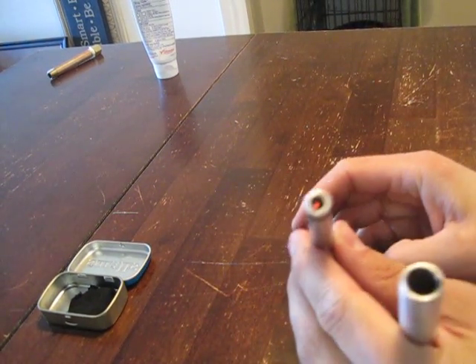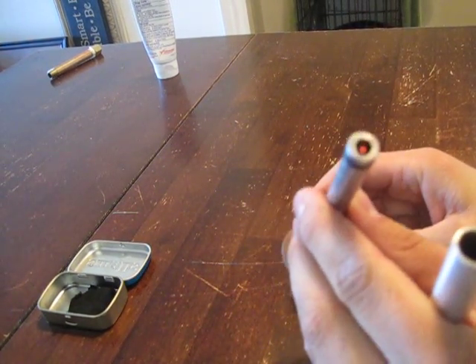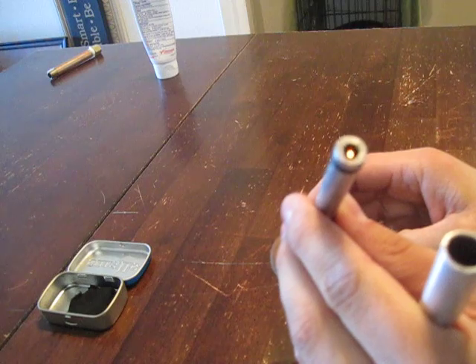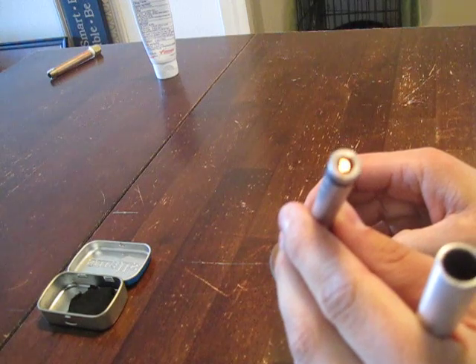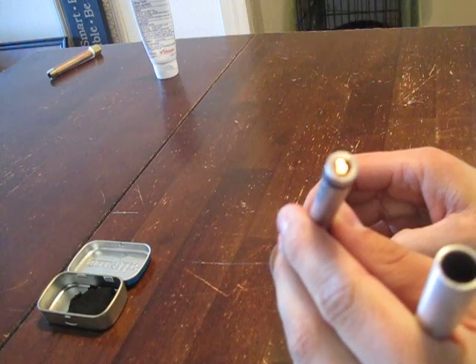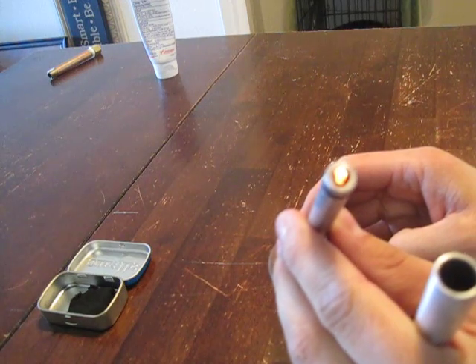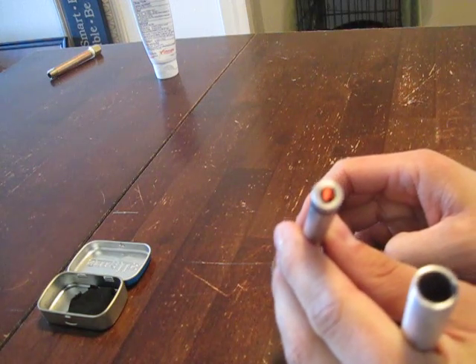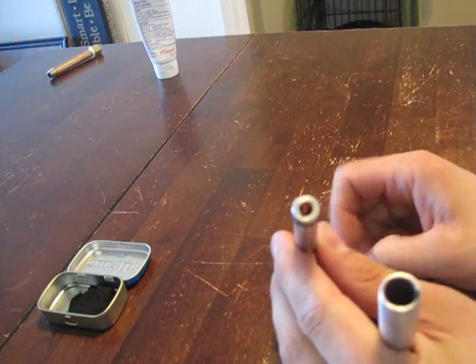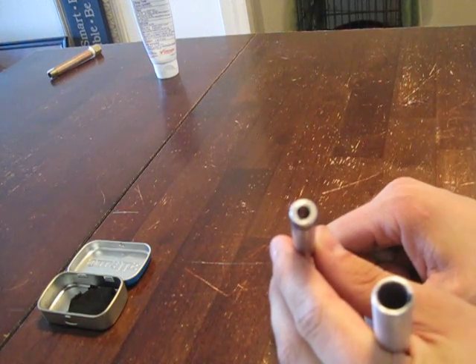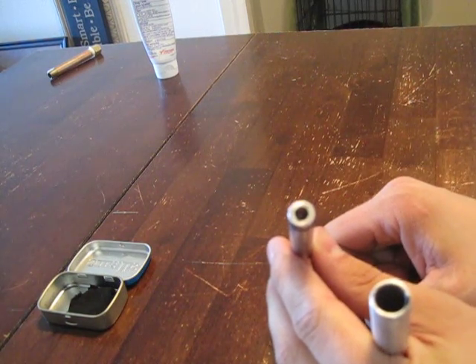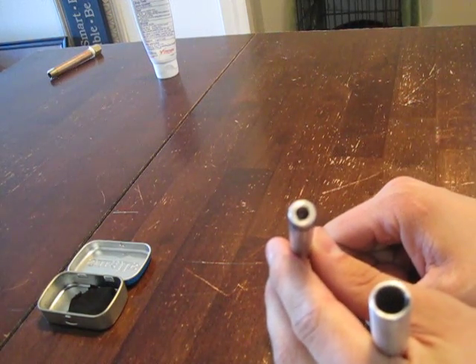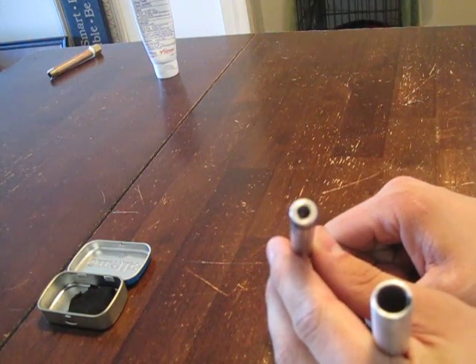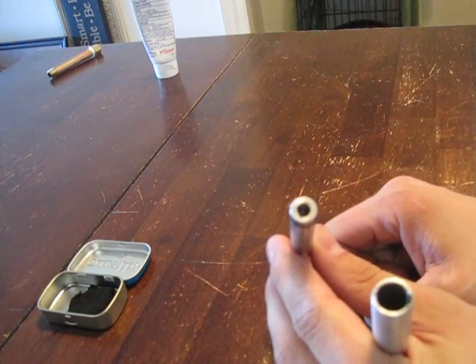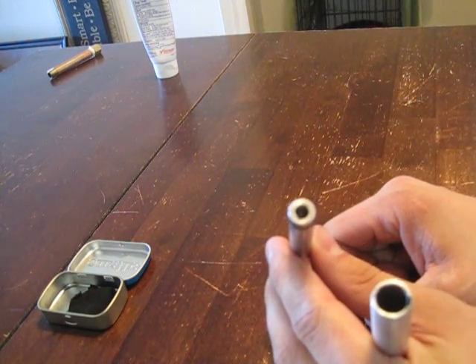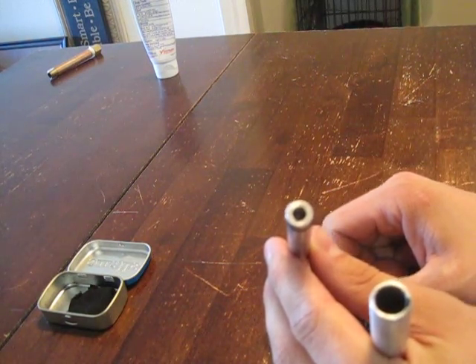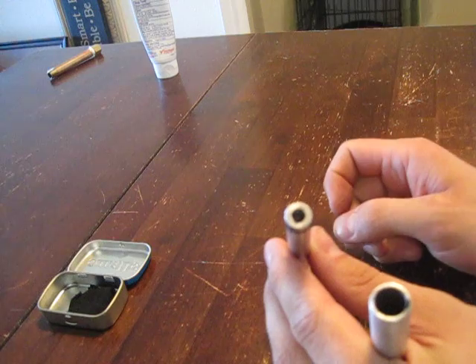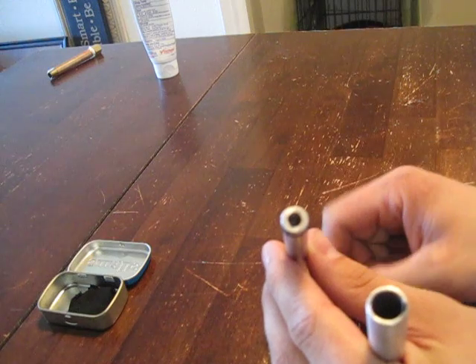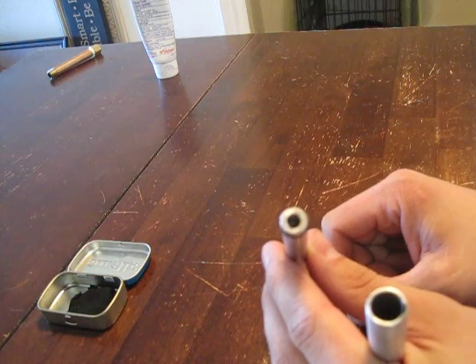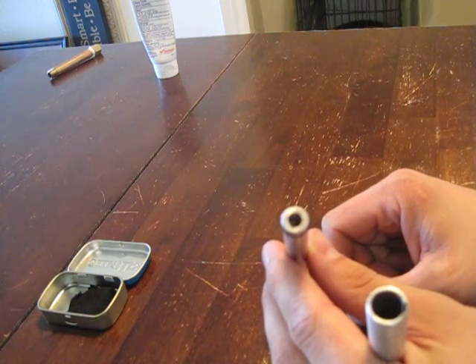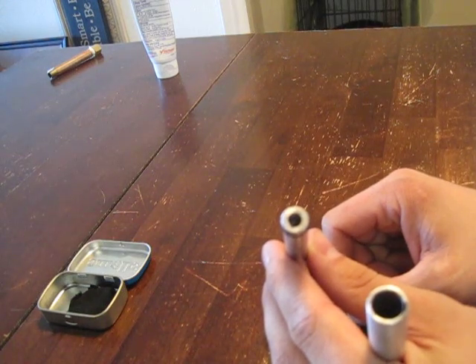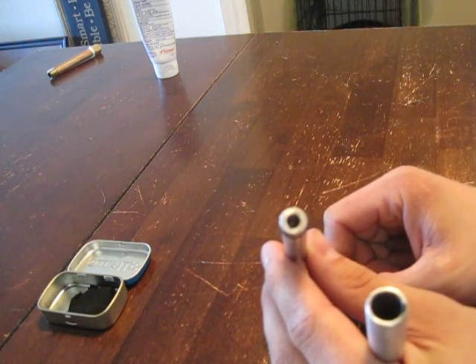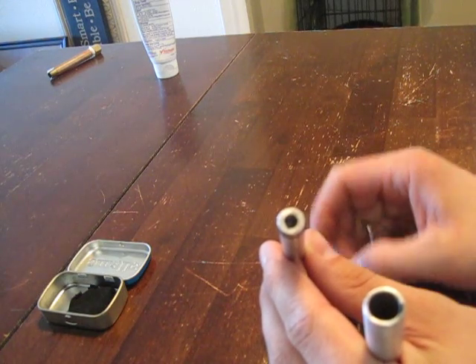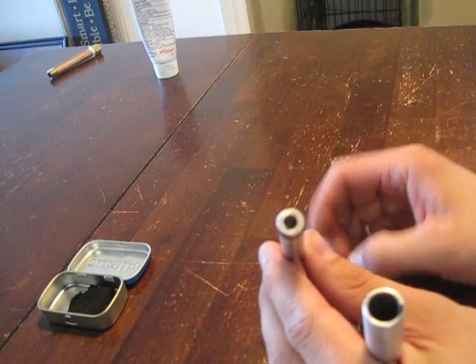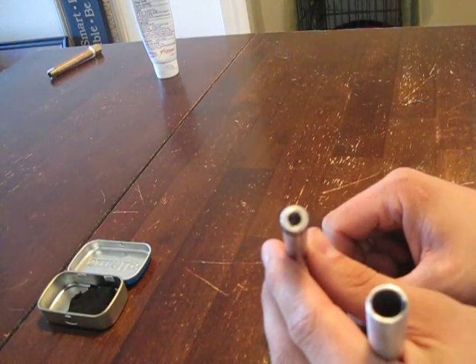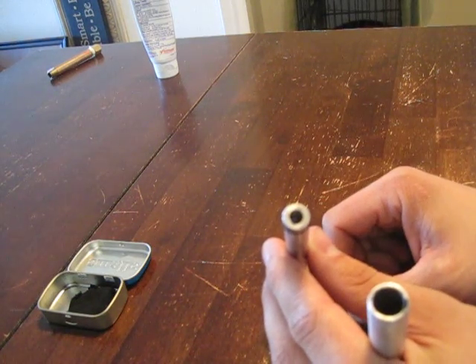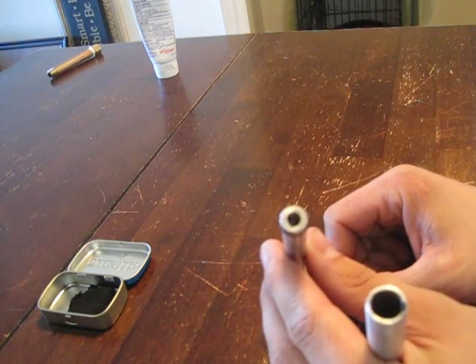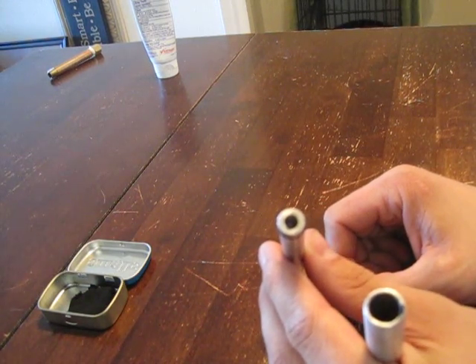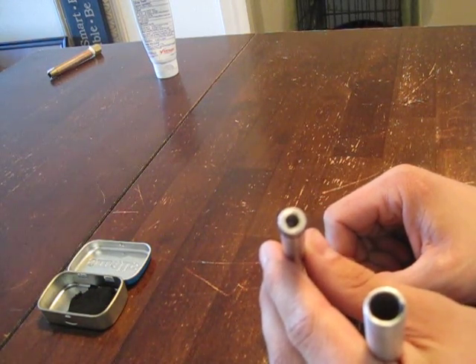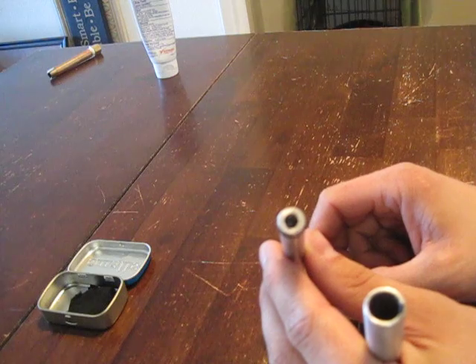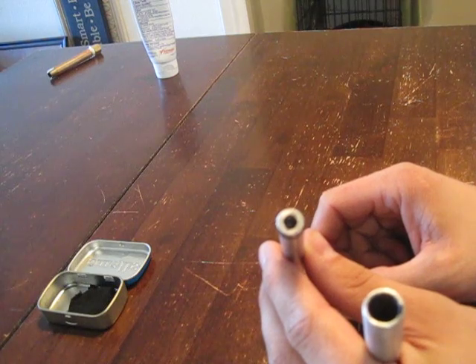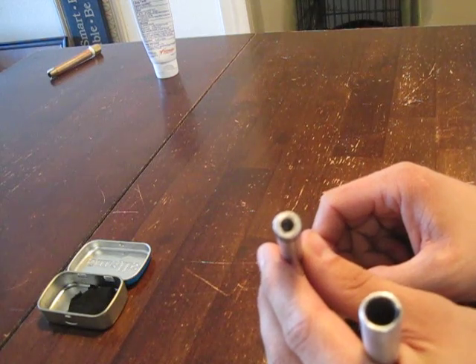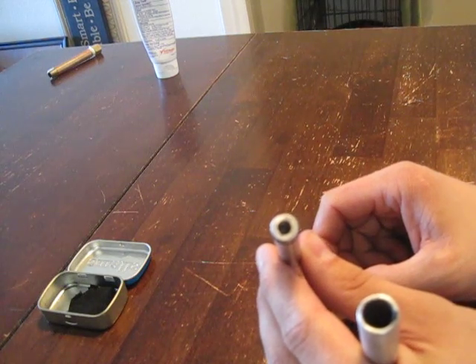Blow on it here. If you put that inside of a fire bundle, such as dried grass or something else highly flammable, you can blow it into a flame. Thanks for watching.